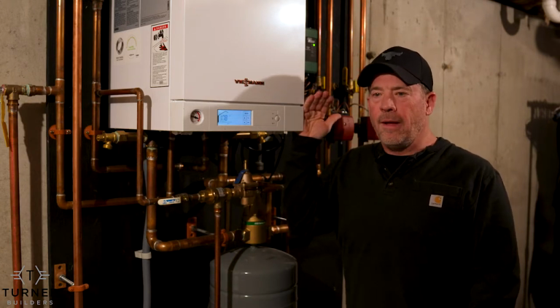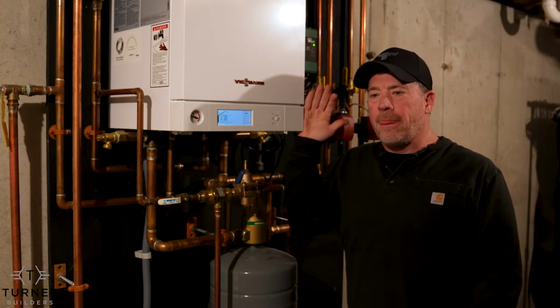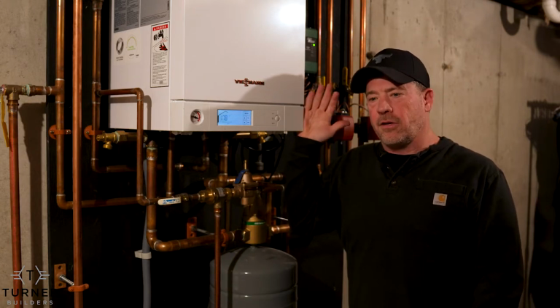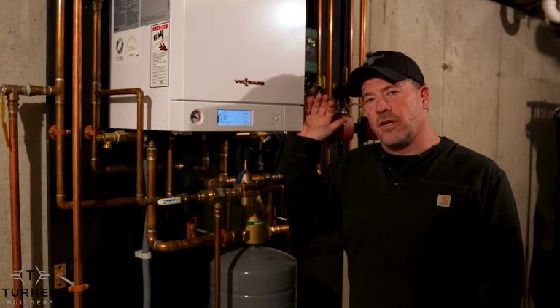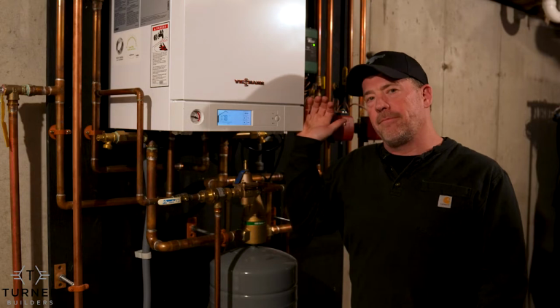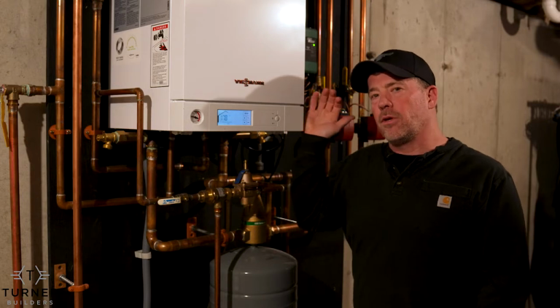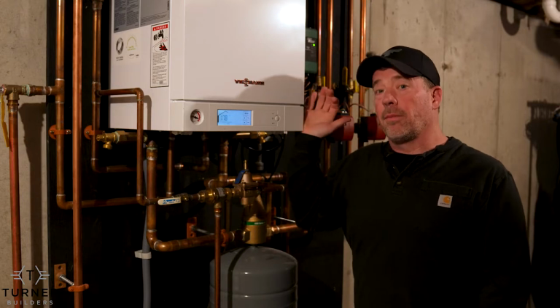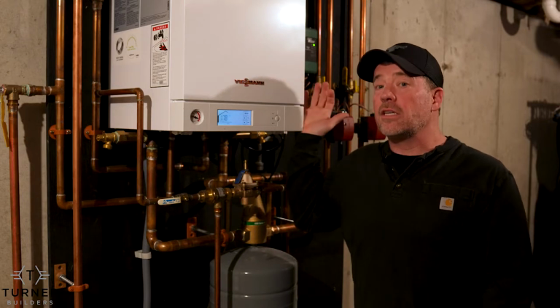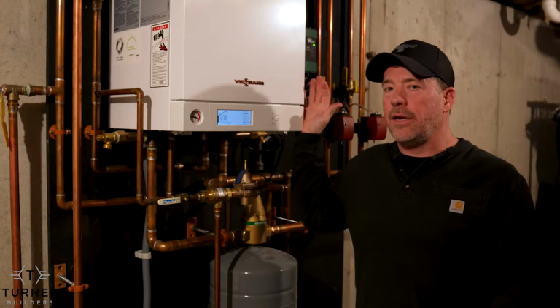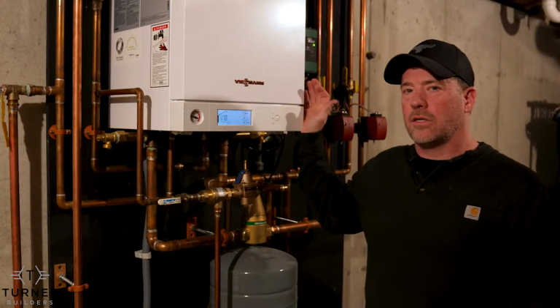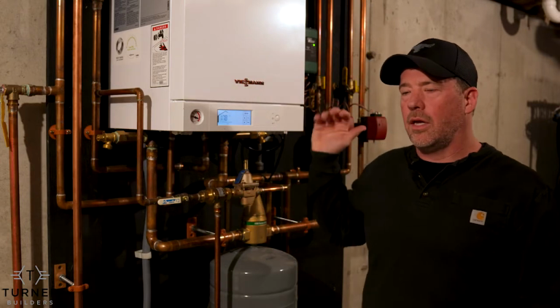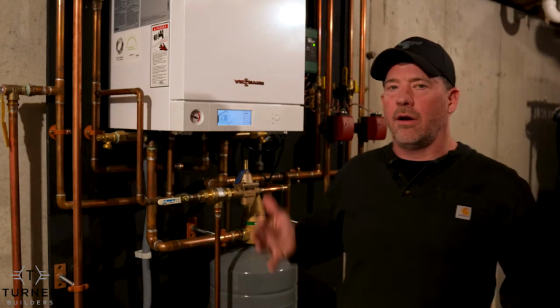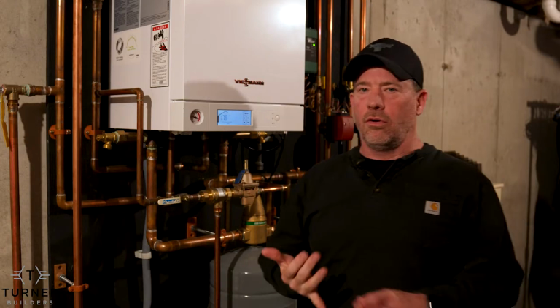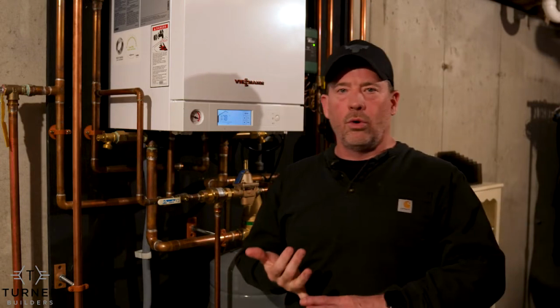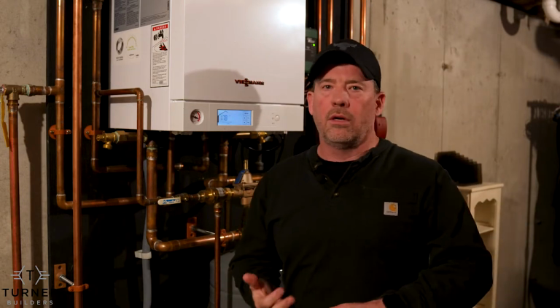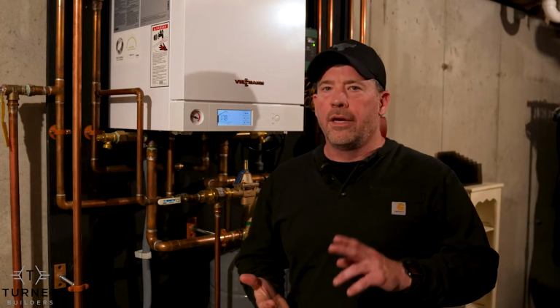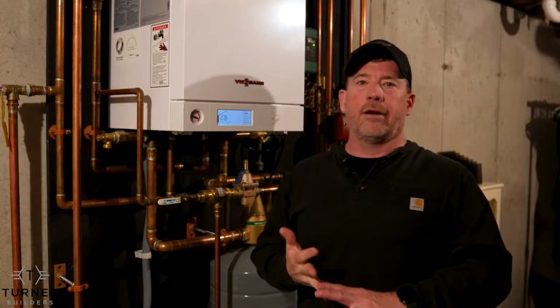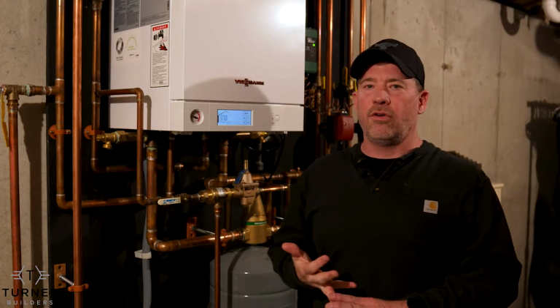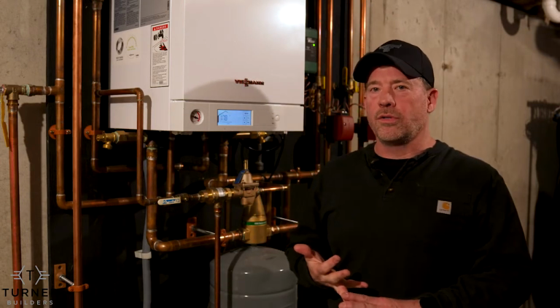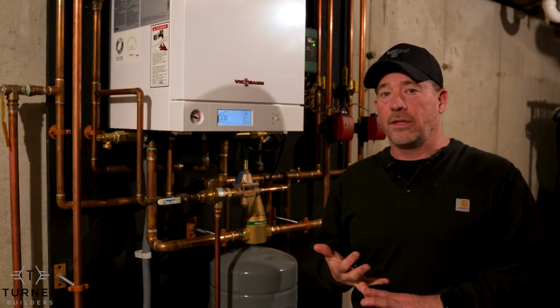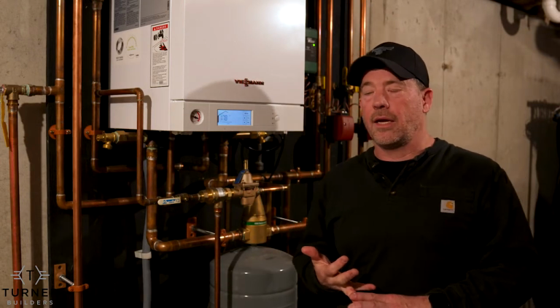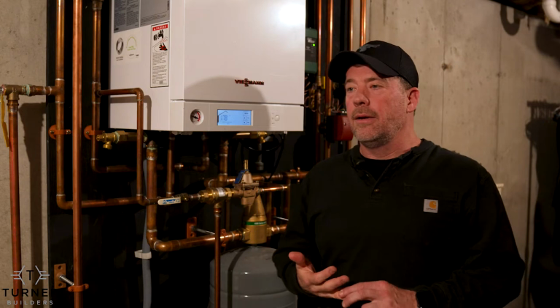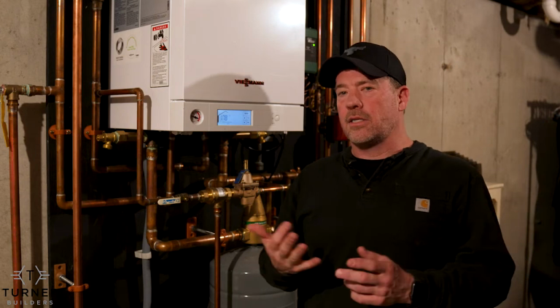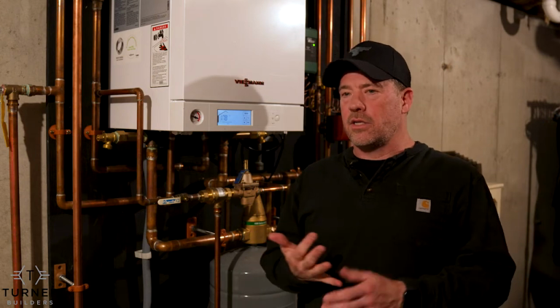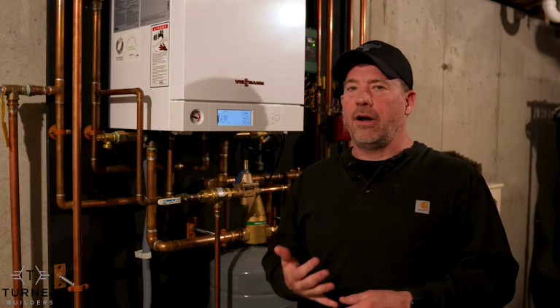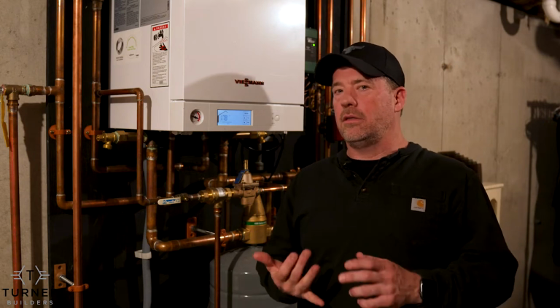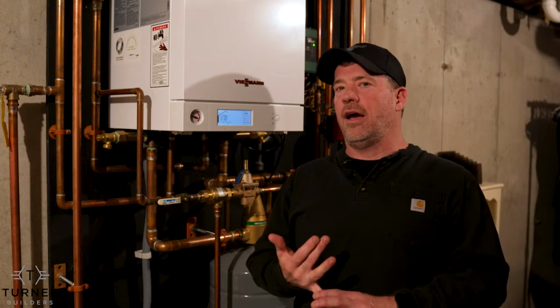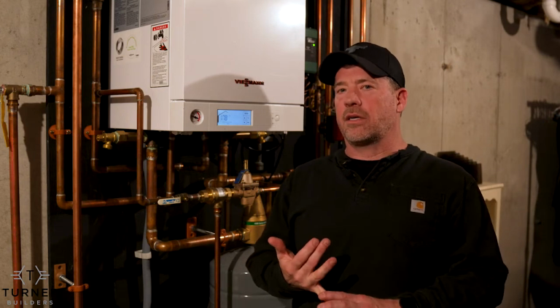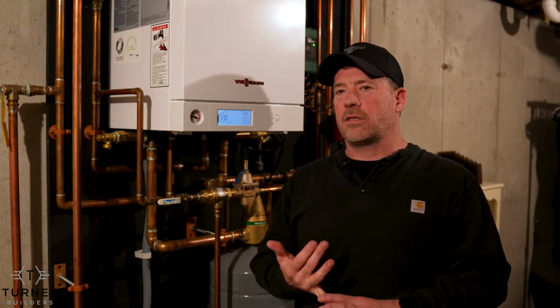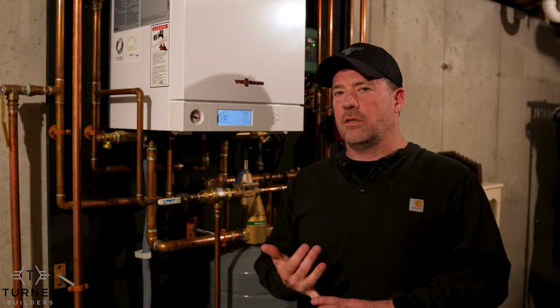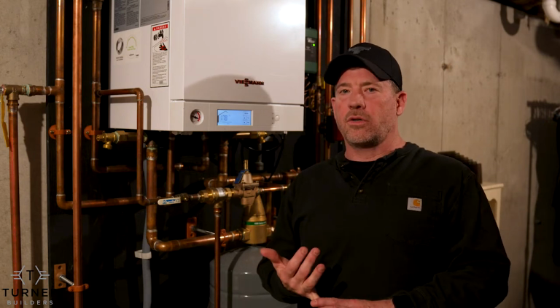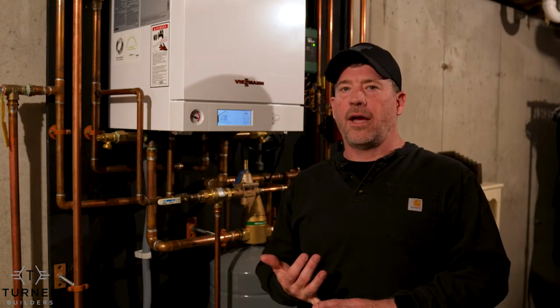So if you're considering replacing your heating system, getting rid of your old boiler, getting rid of your old oil tank — things to consider are: do you have access to natural gas?